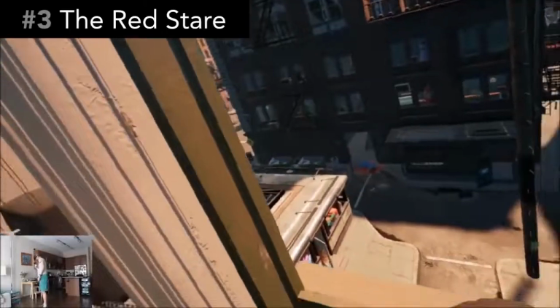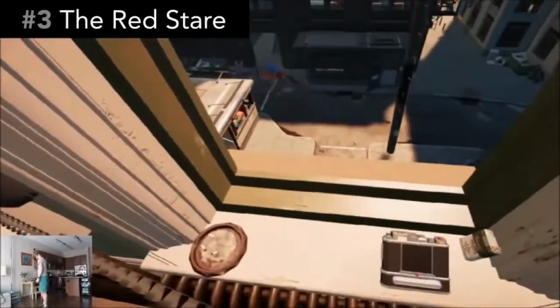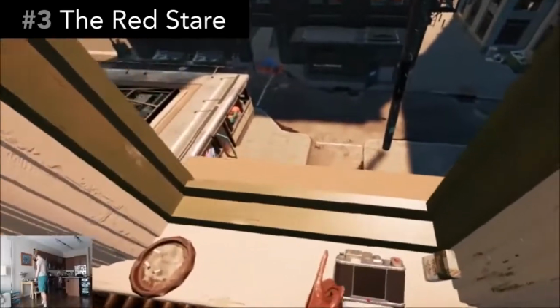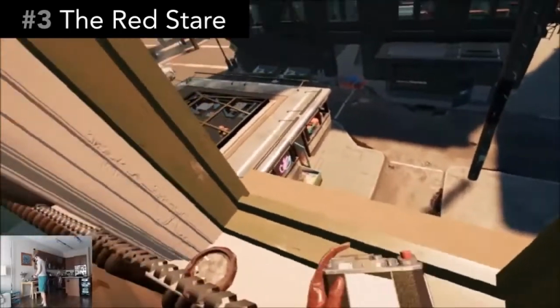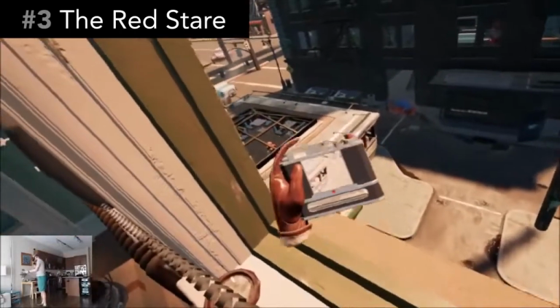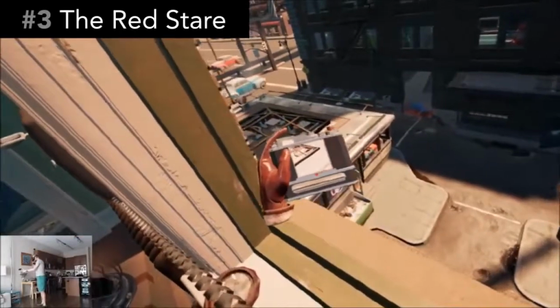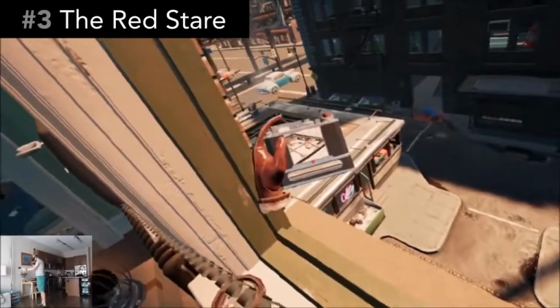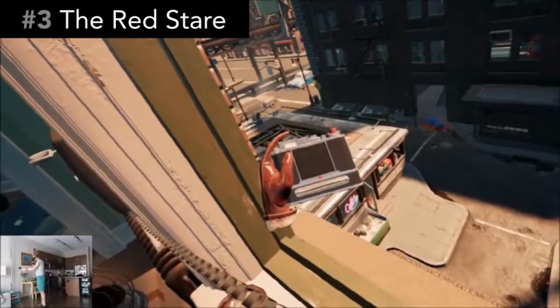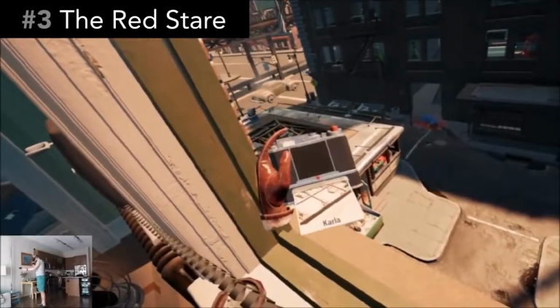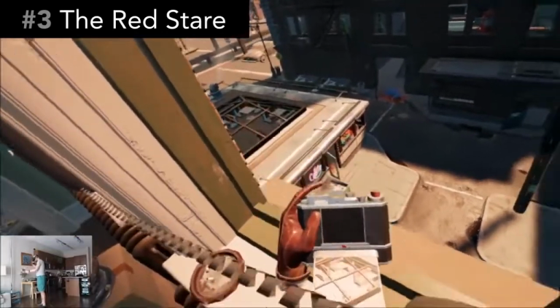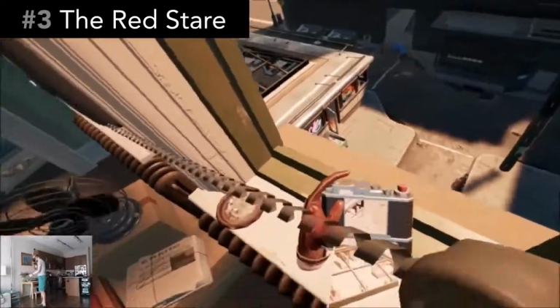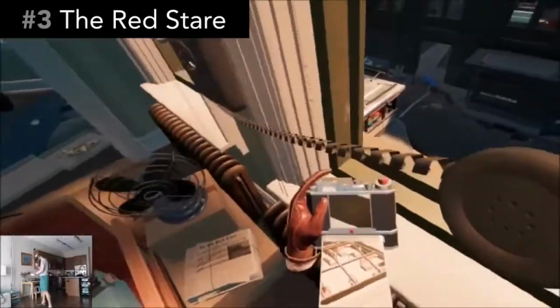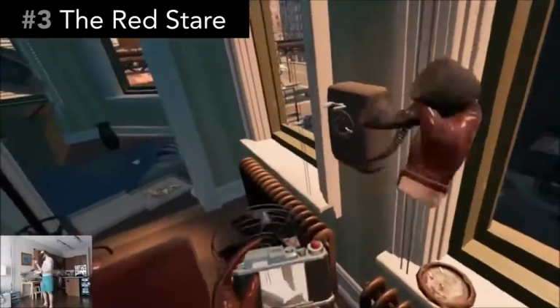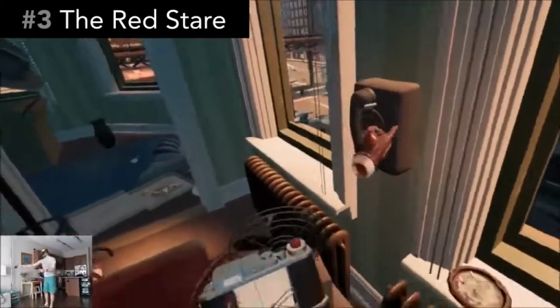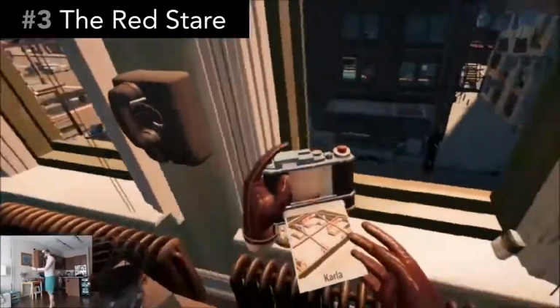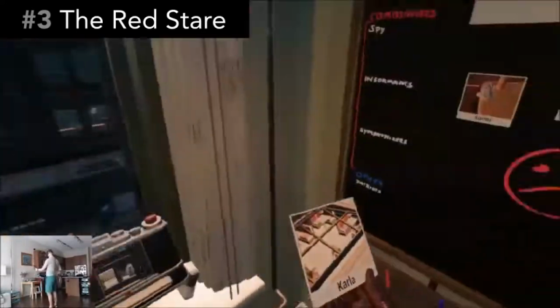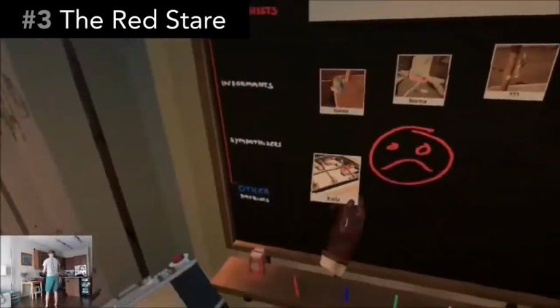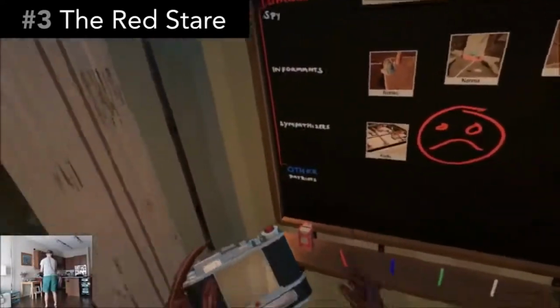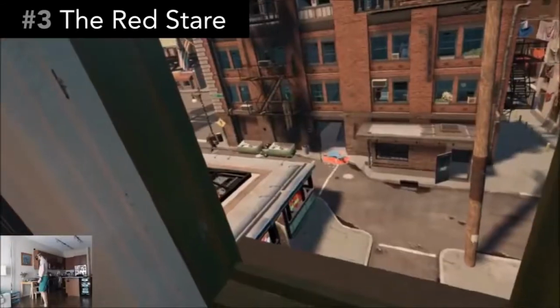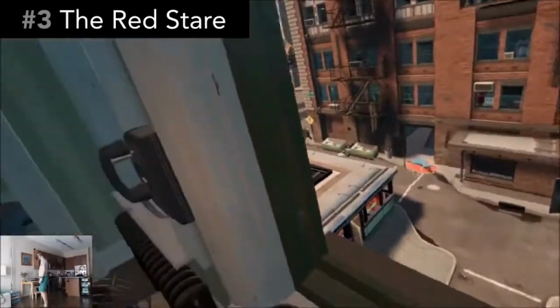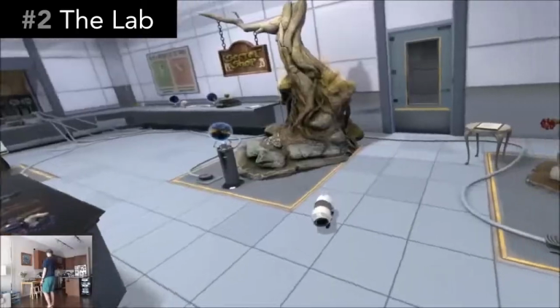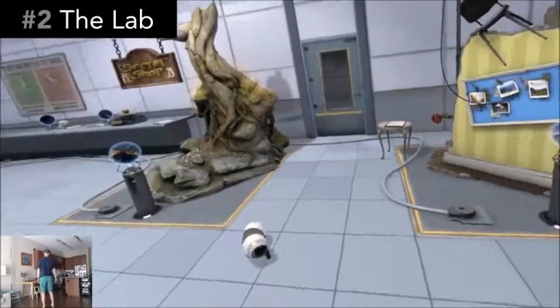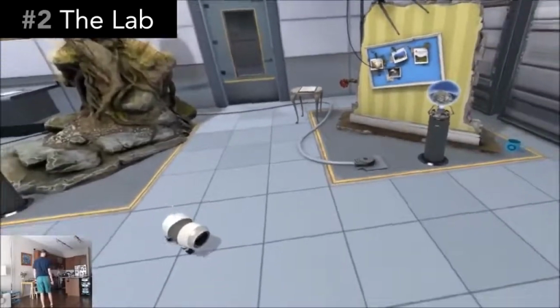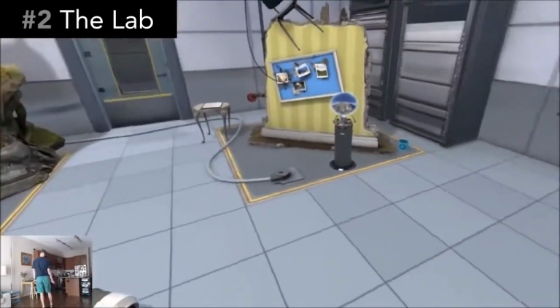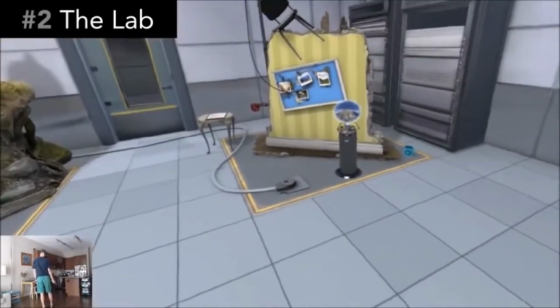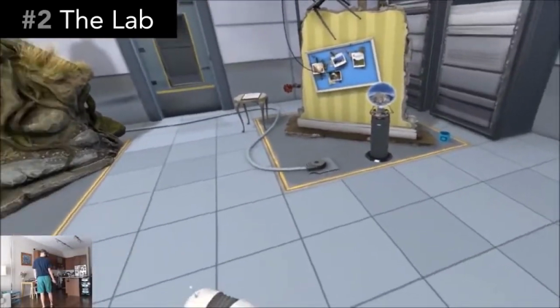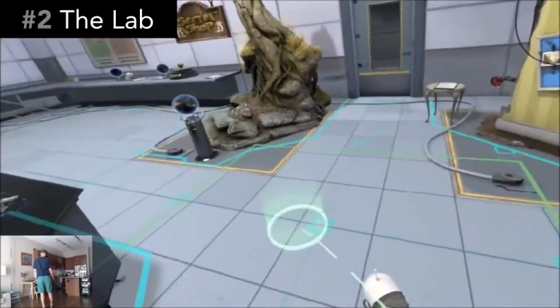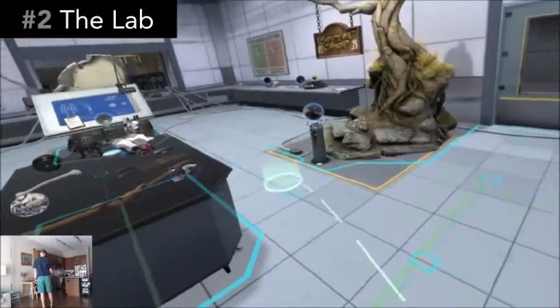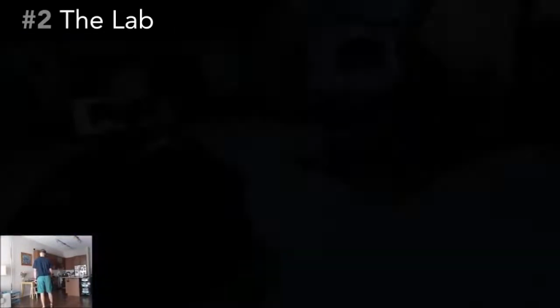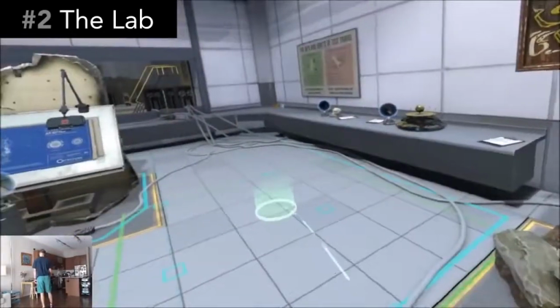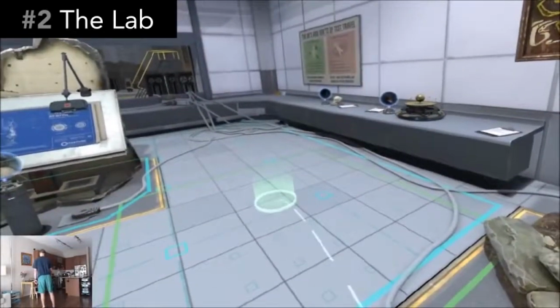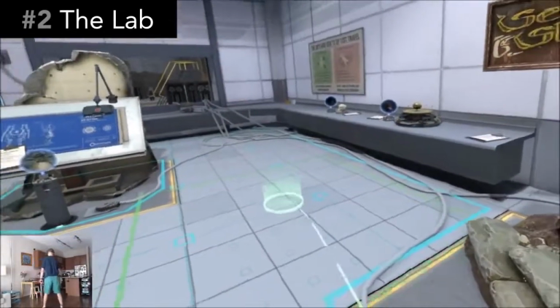The Red Stare: you are a secret agent in the 1950s, and it's up to you to spy on the building across your window and figure out who the communist spies are. This is the original VR variety game made by Valve, and it still holds up to this day.